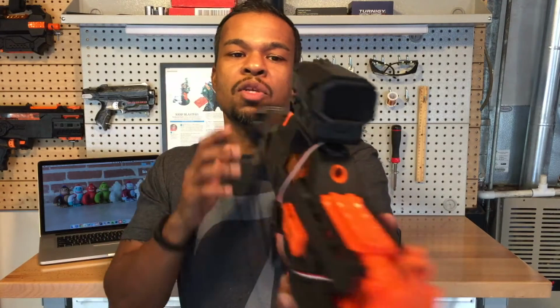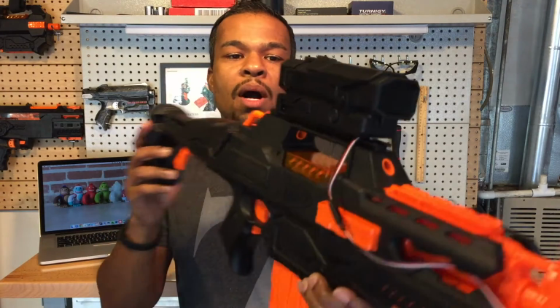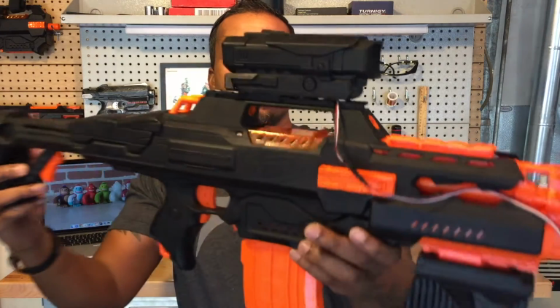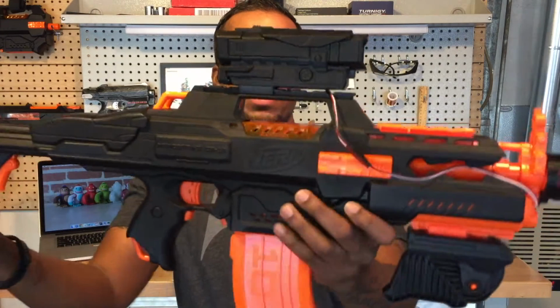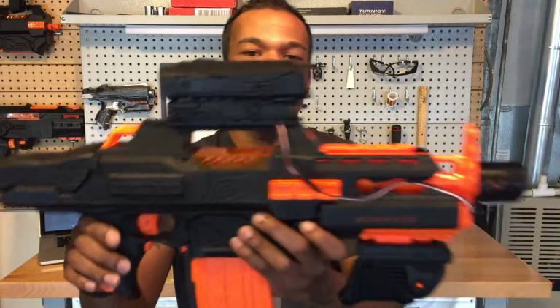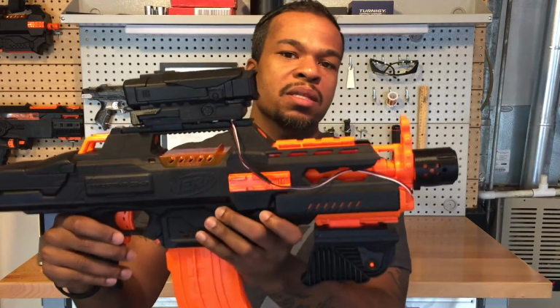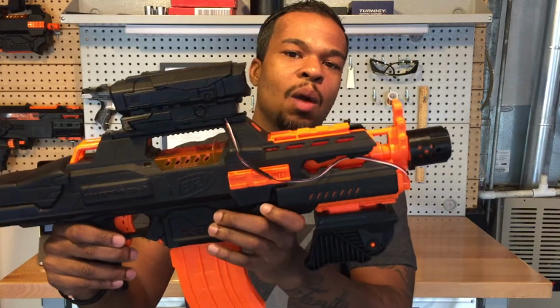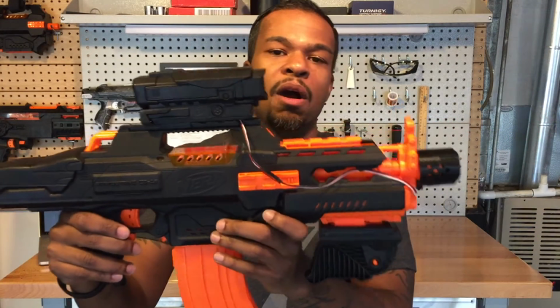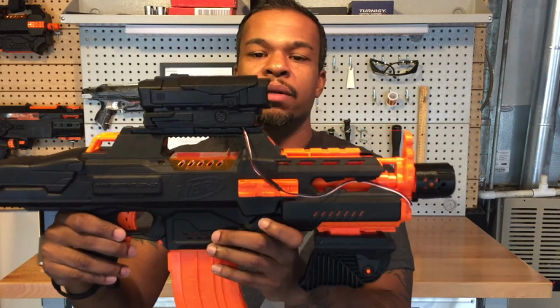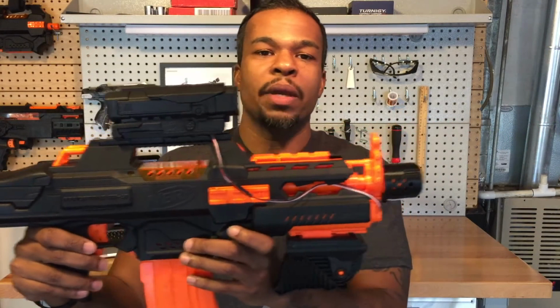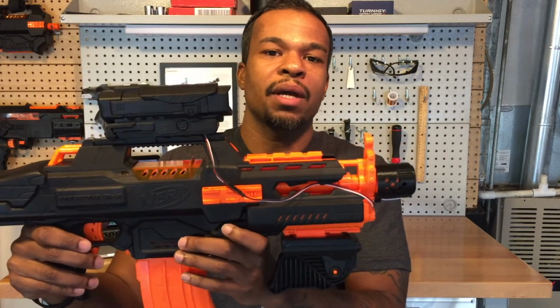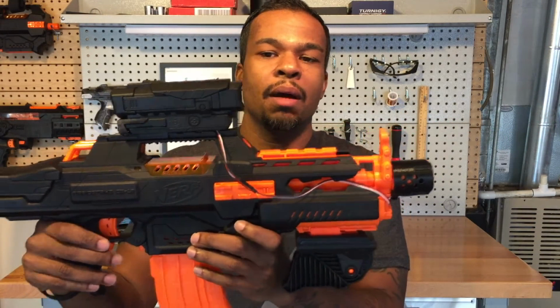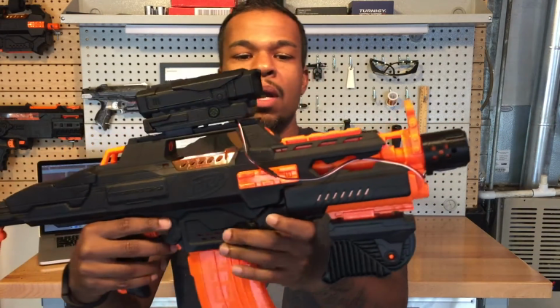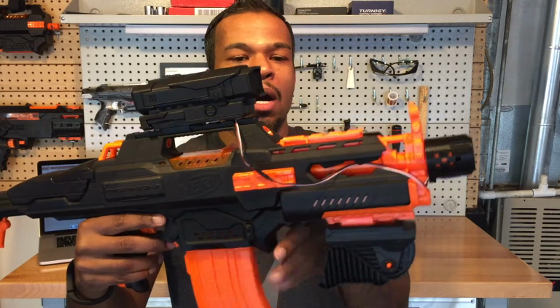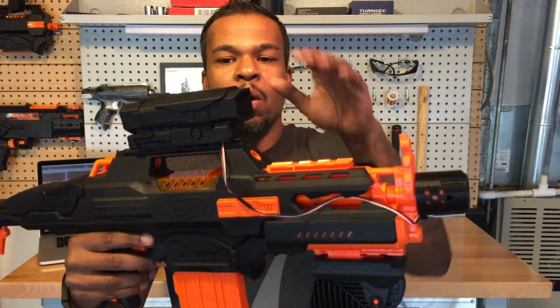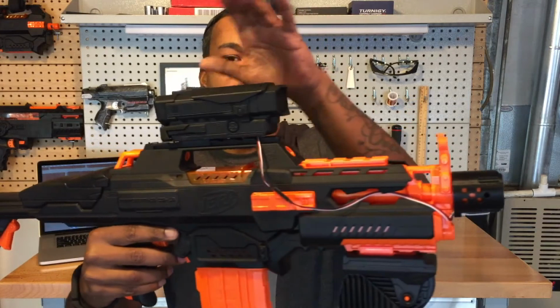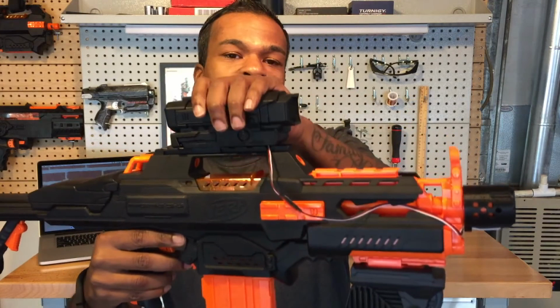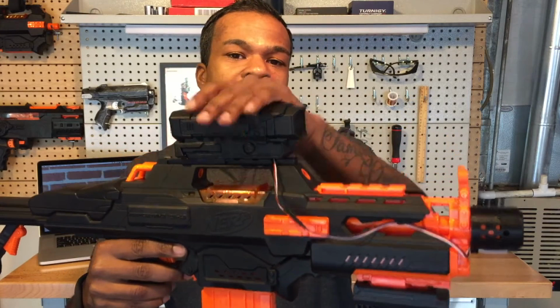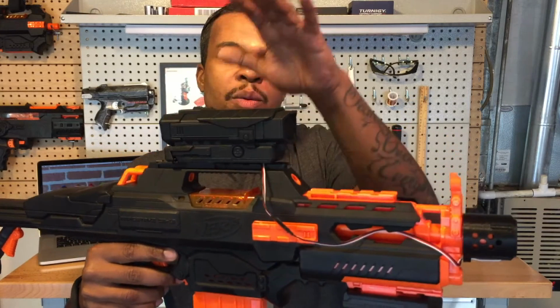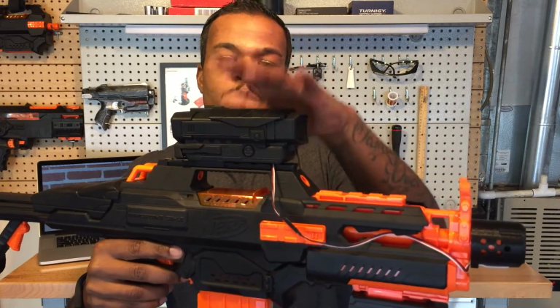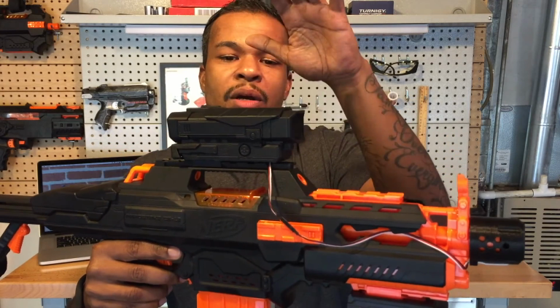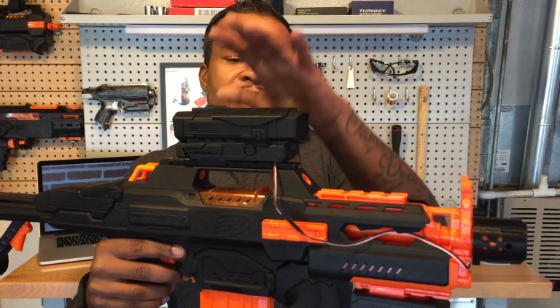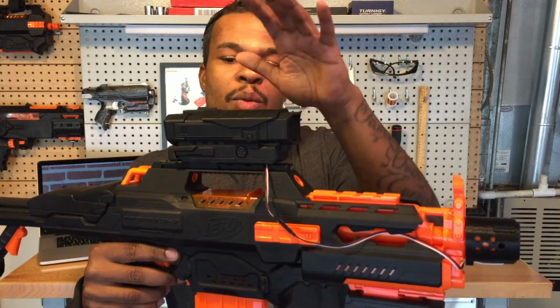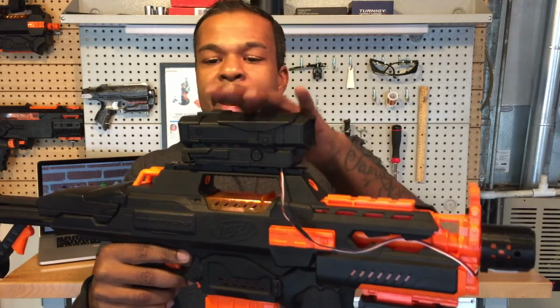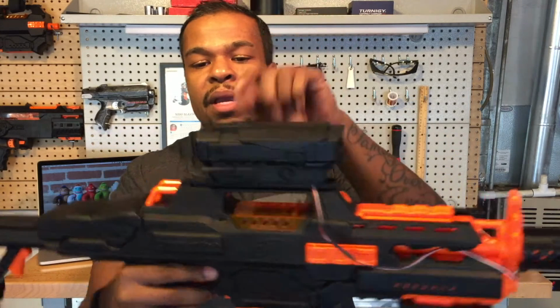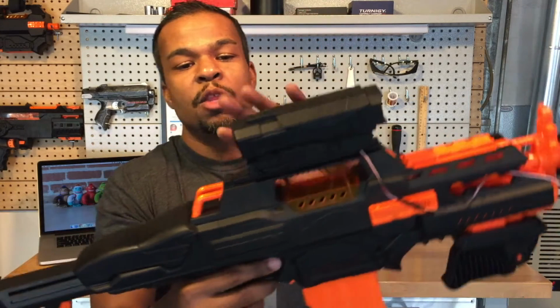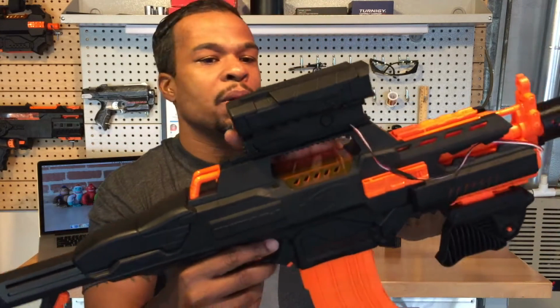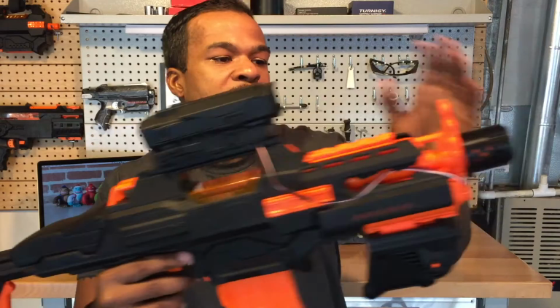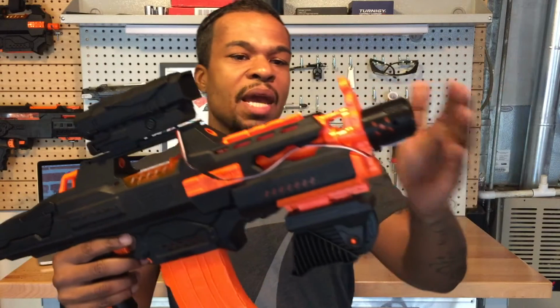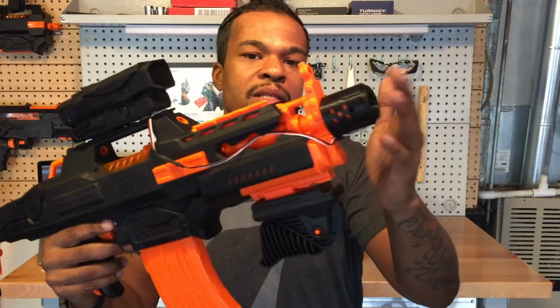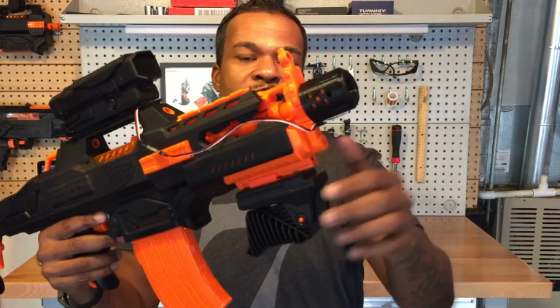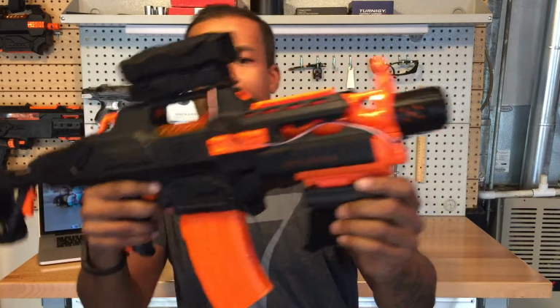If you're interested in this, I will be offering on ammocounter.com the whole set — the nitron blaster with the Arduino, with the kit, with the battery, 3D printed pieces, and this piece at the end.